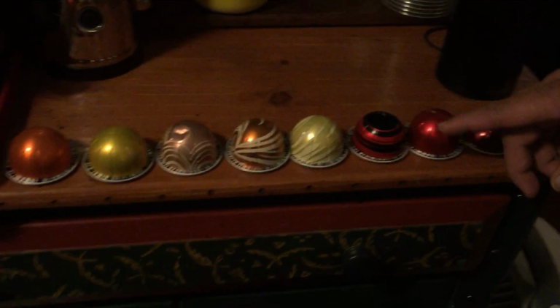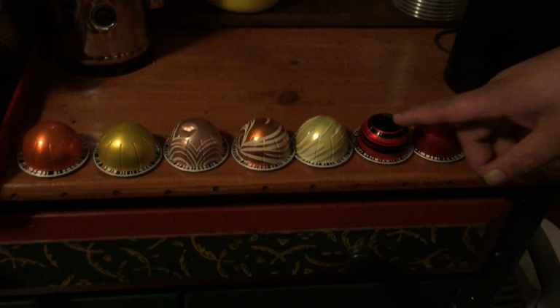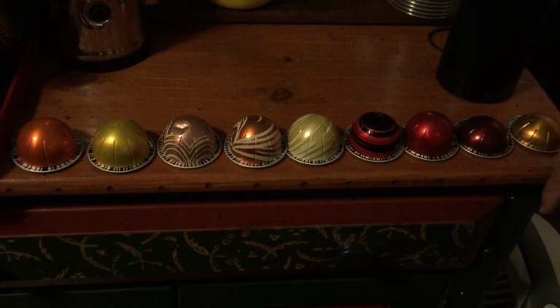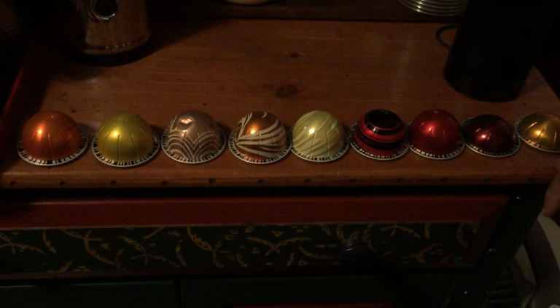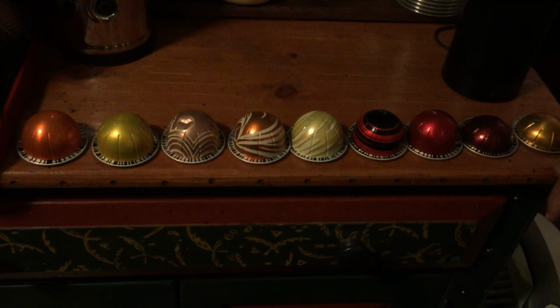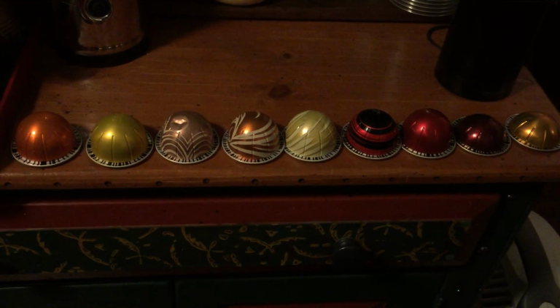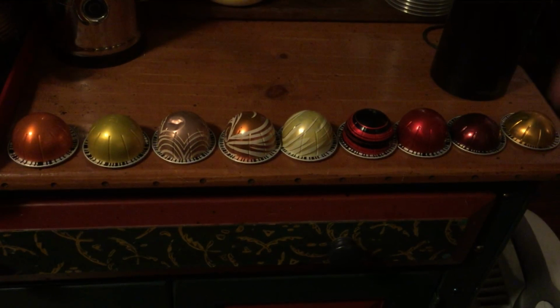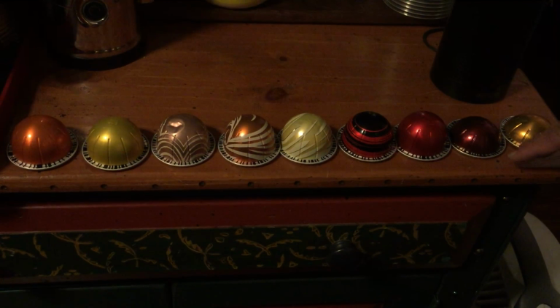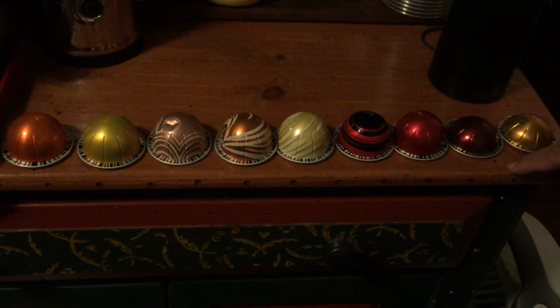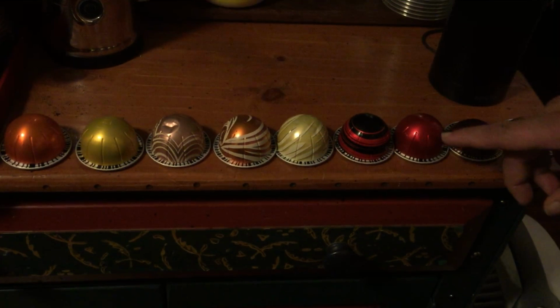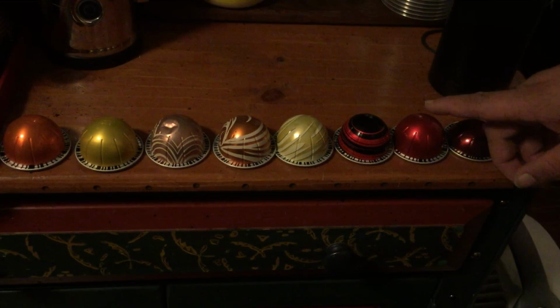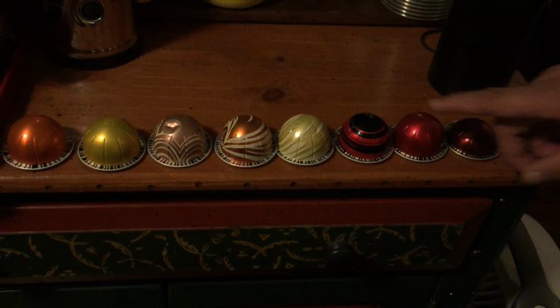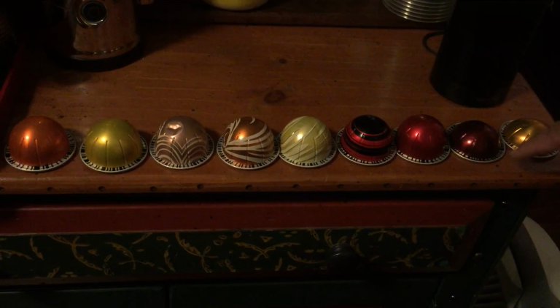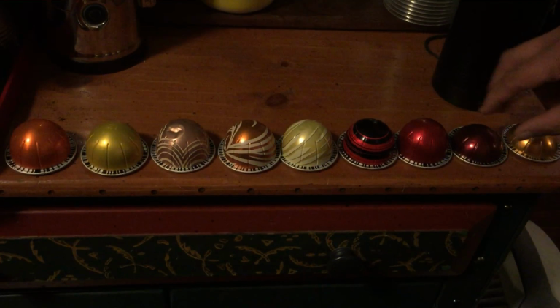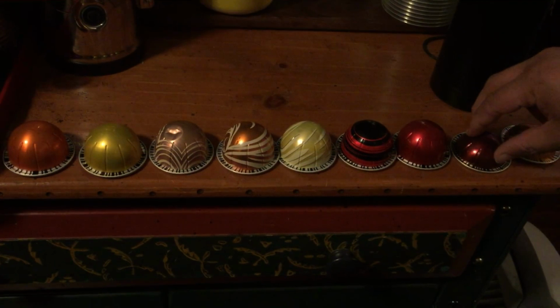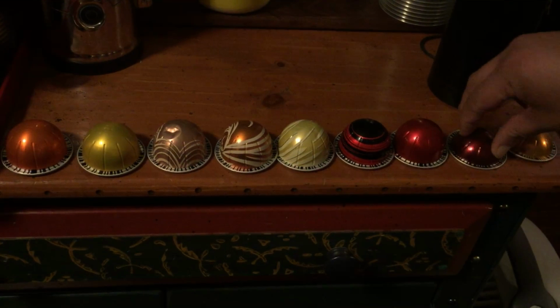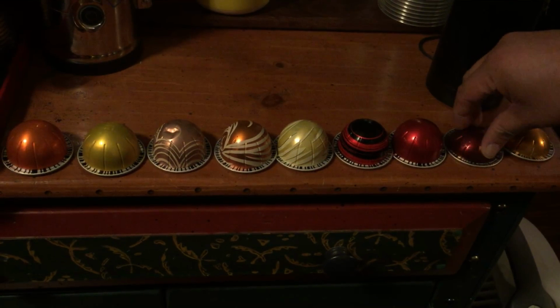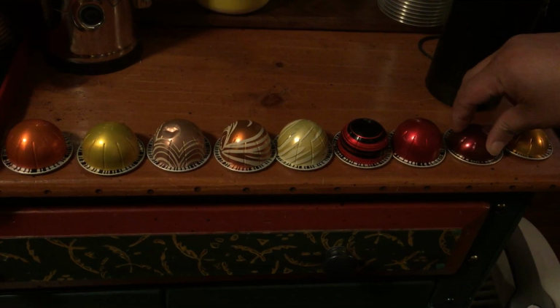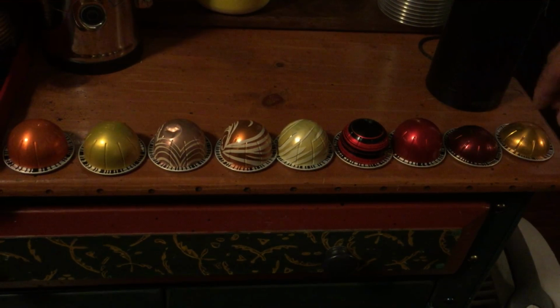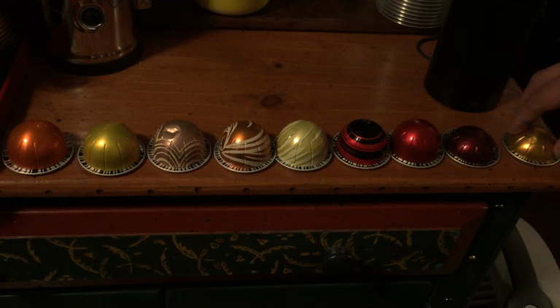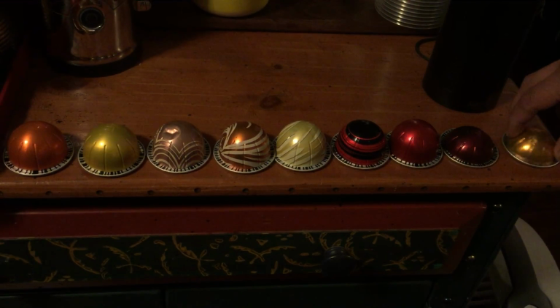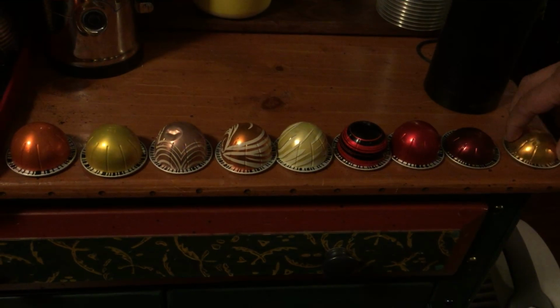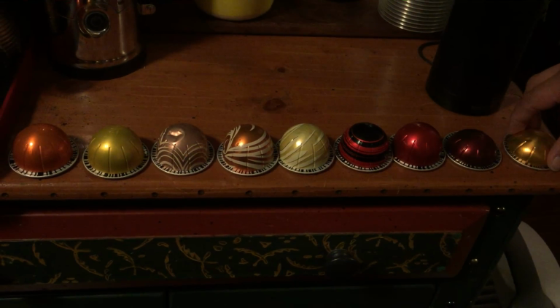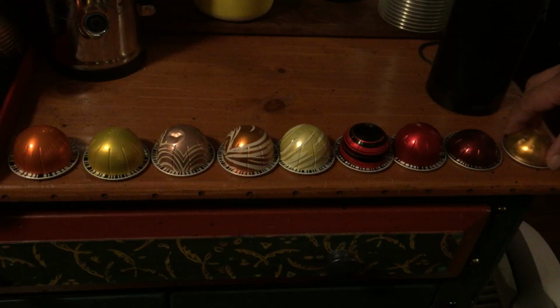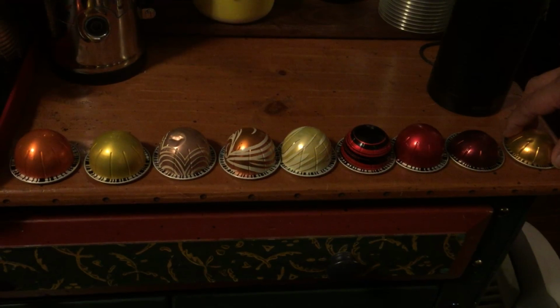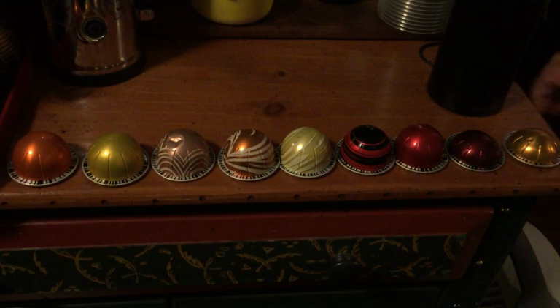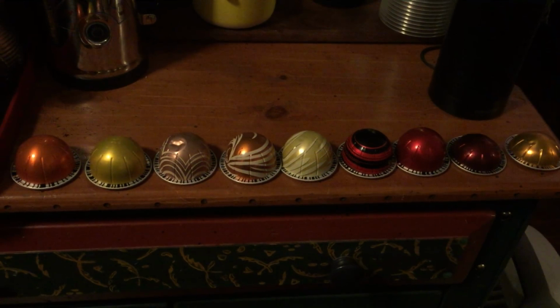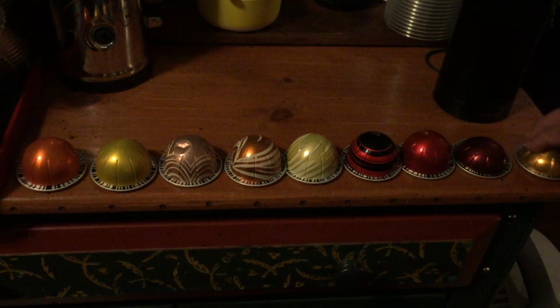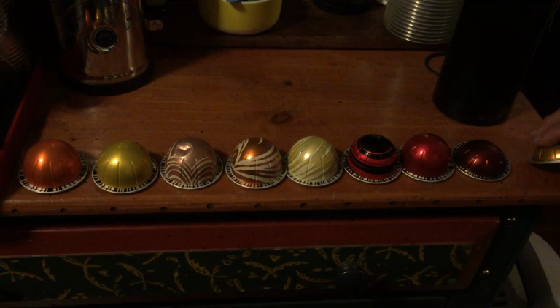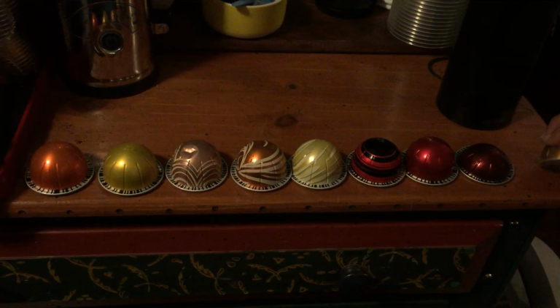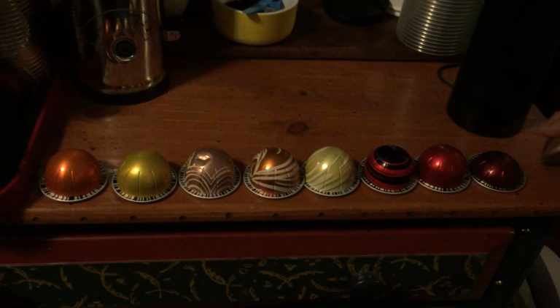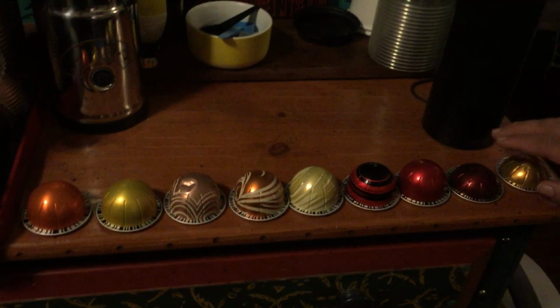This is half-caf in case you want just a little bit of caffeine, and then we have a decaf. We also have a decaf espresso, and then one of our favorite espresso blends to use.